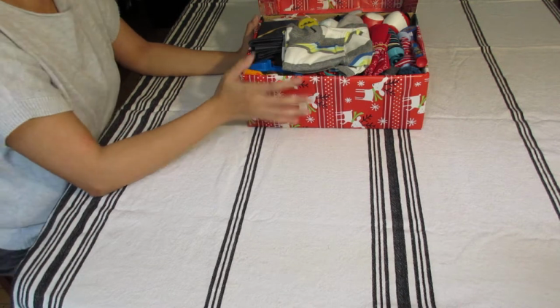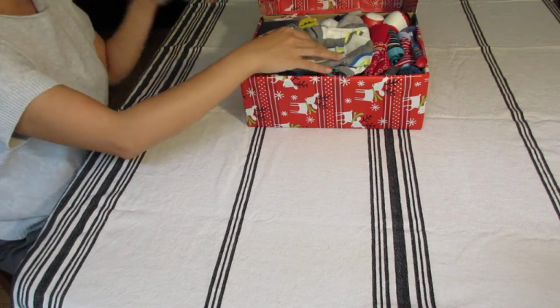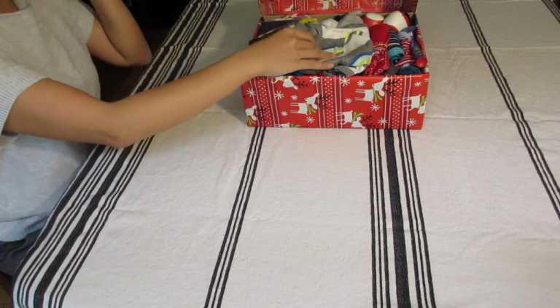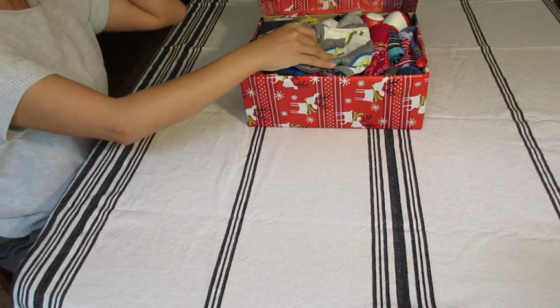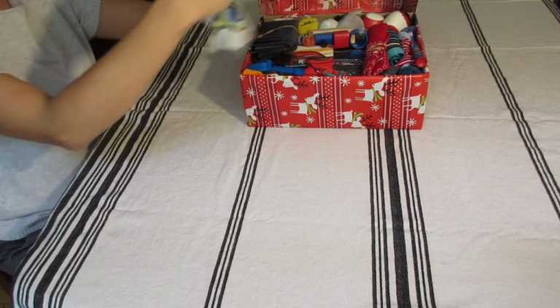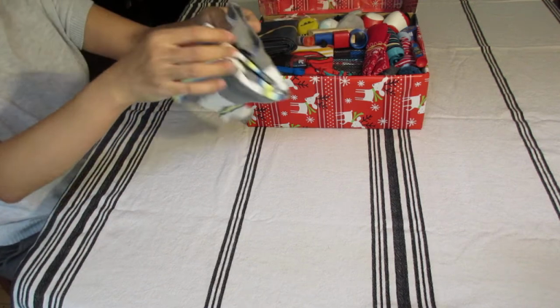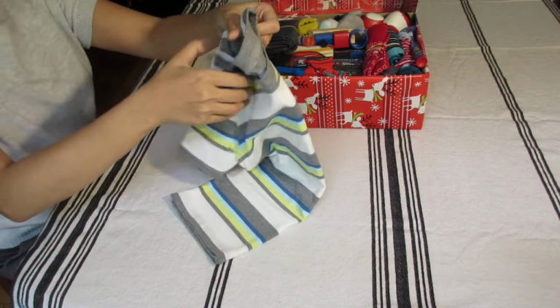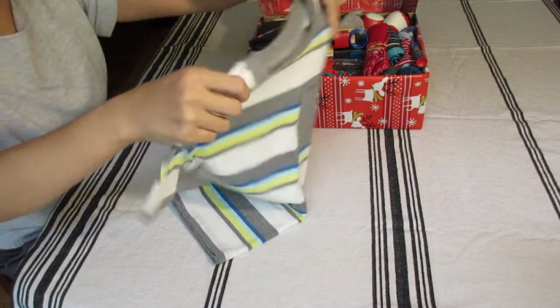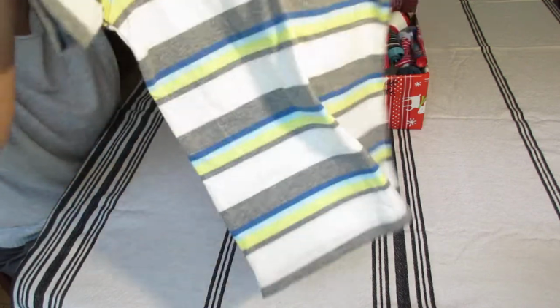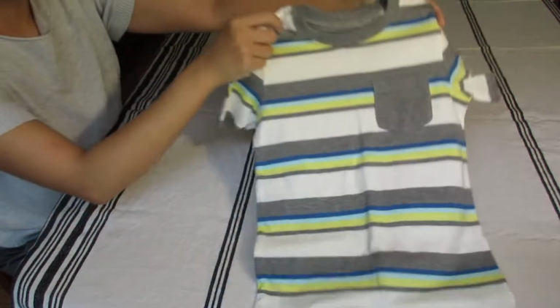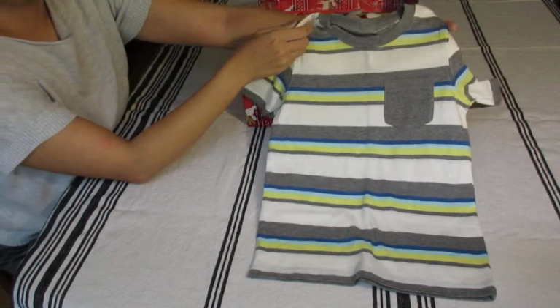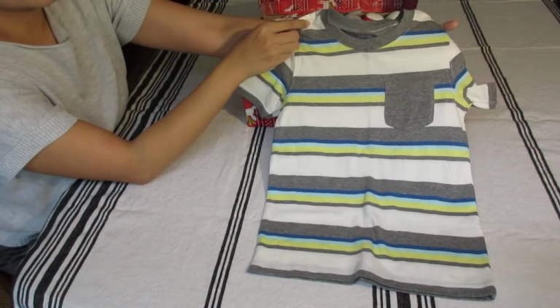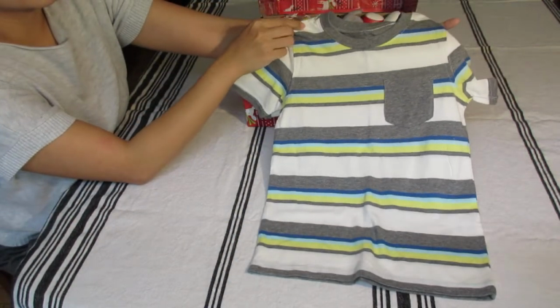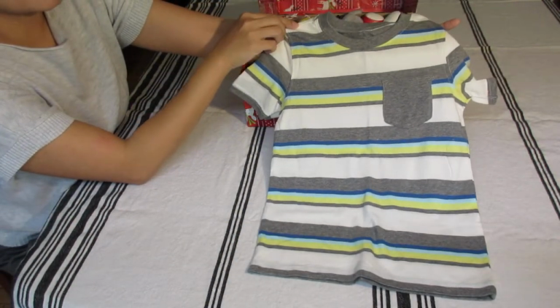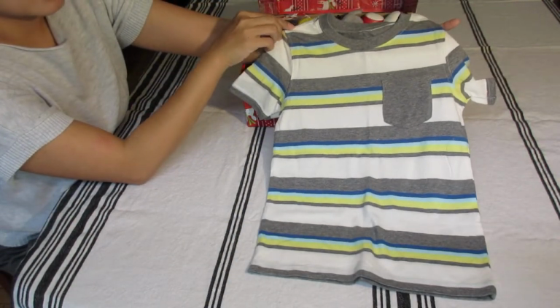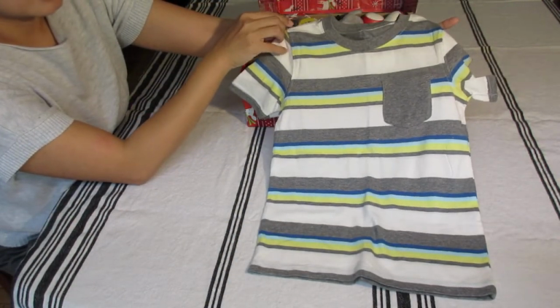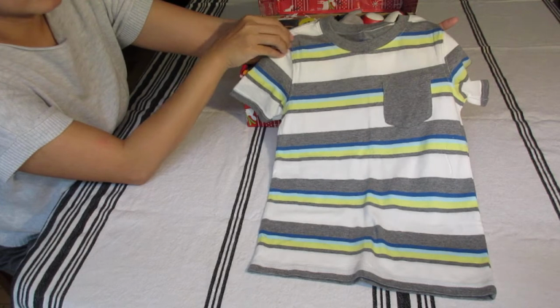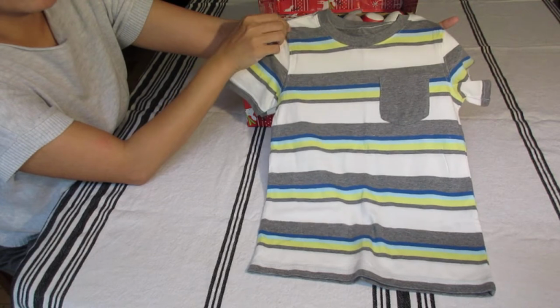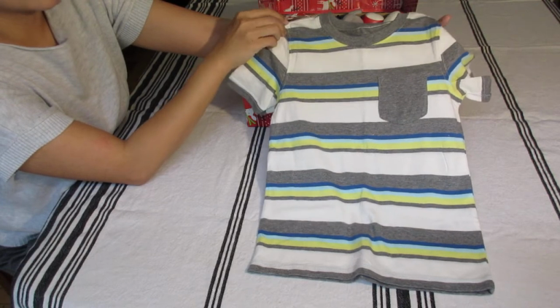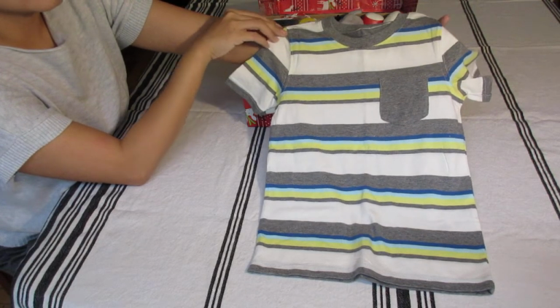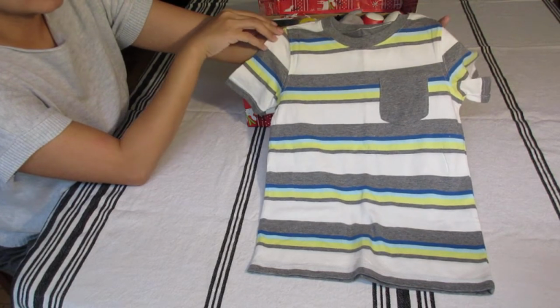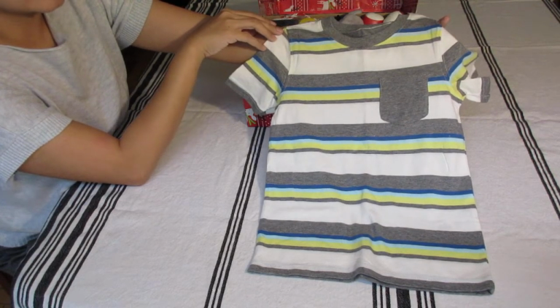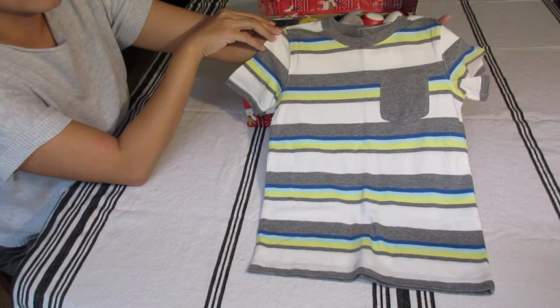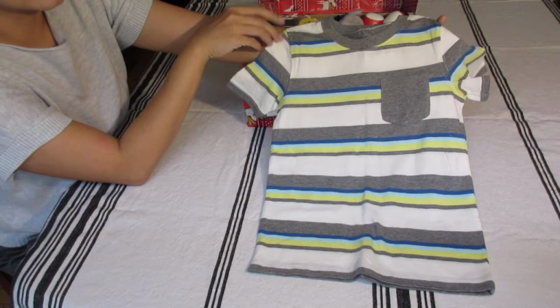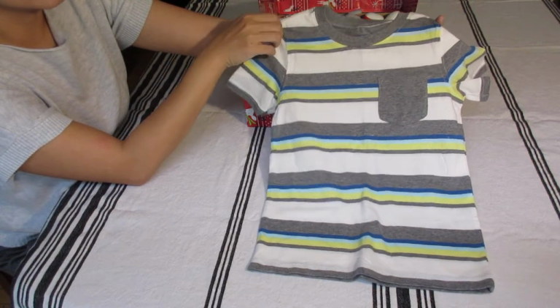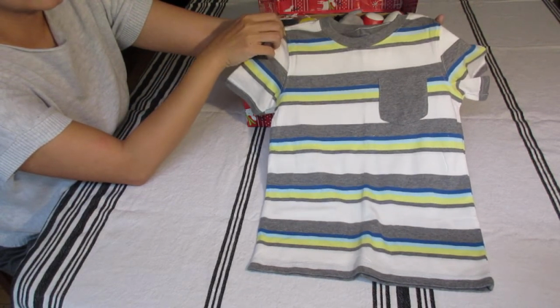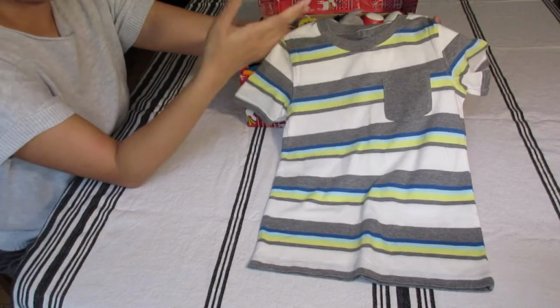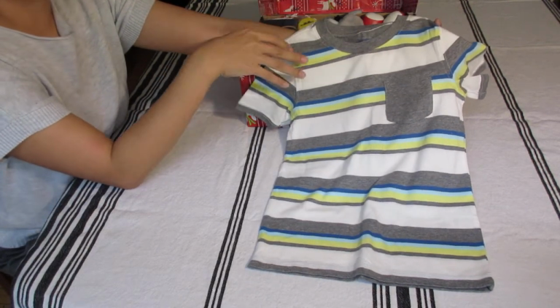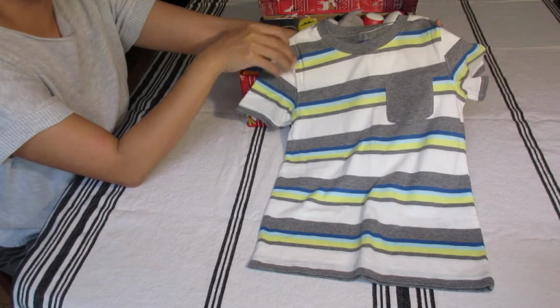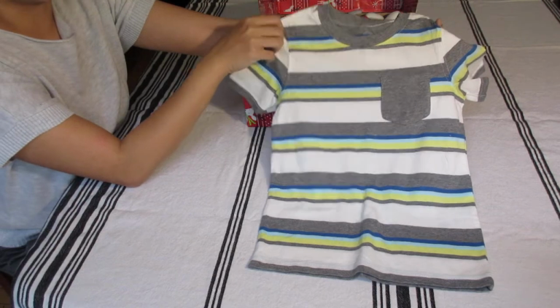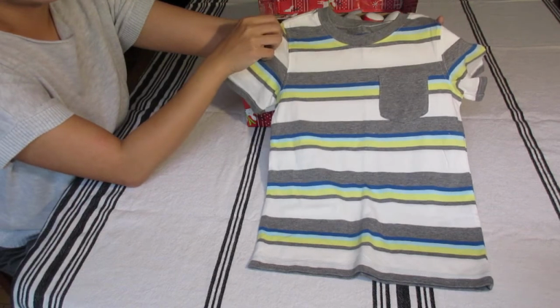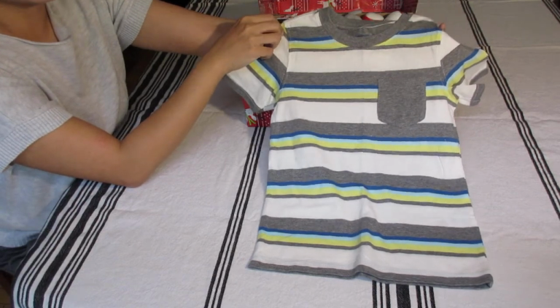The first item is this awesome Carter shirt, size 4. I think I got it for $3. I just love the colors of this shirt — it reminds me of car racing stripes.